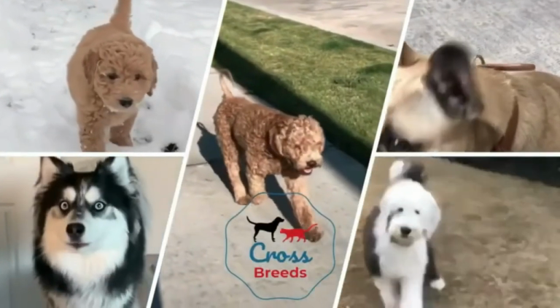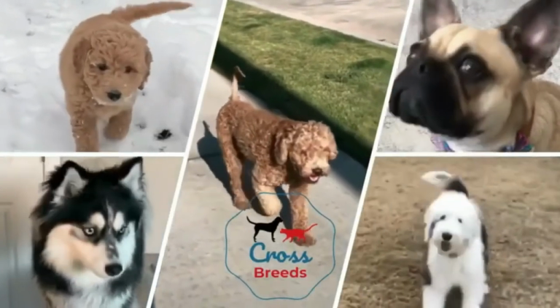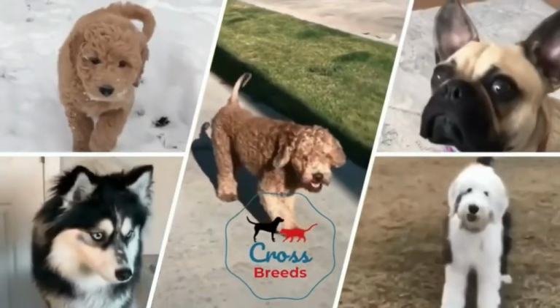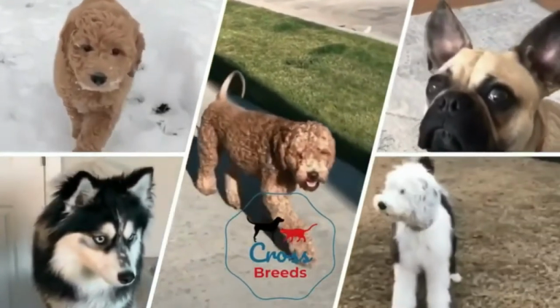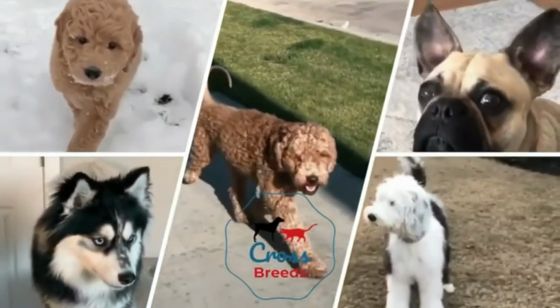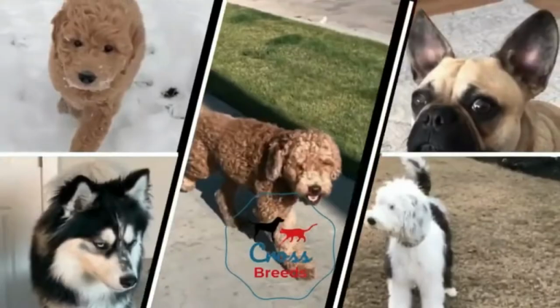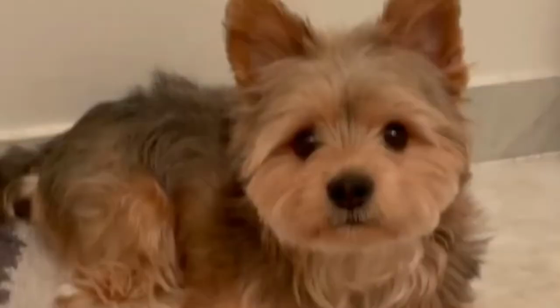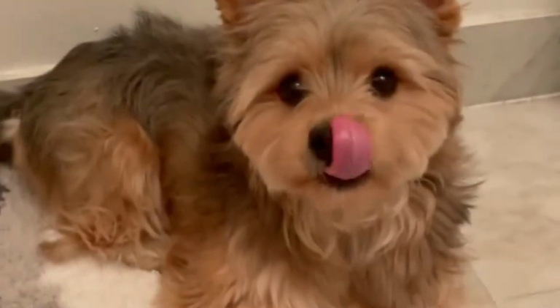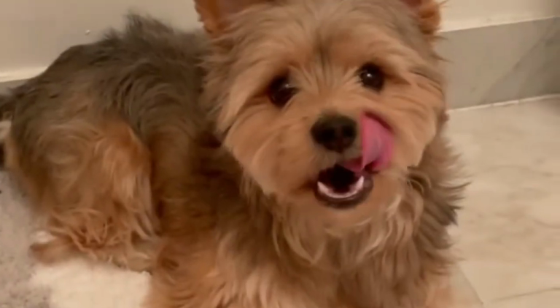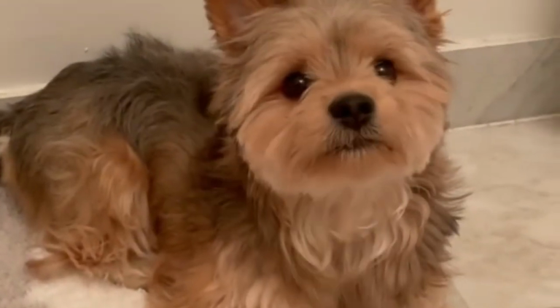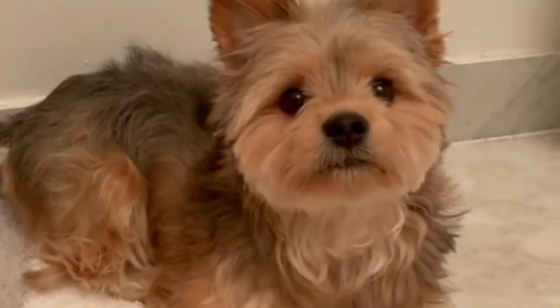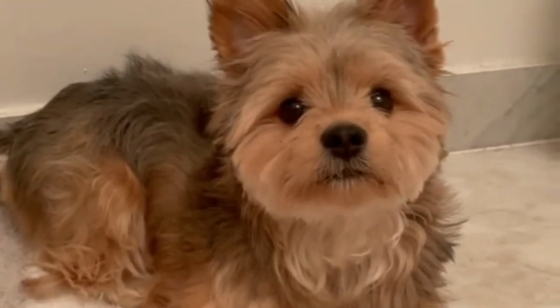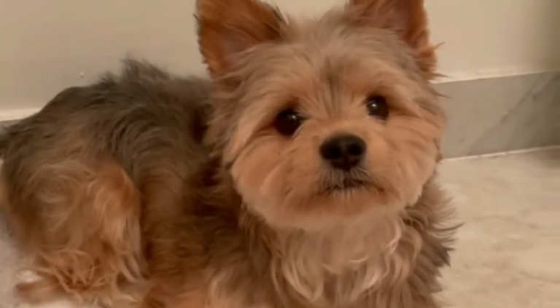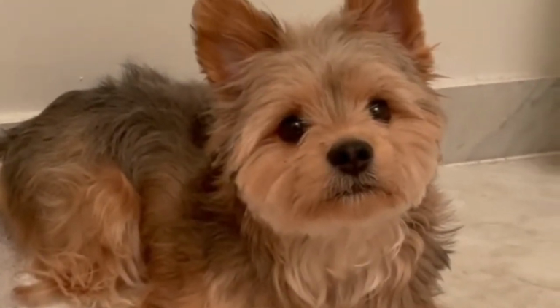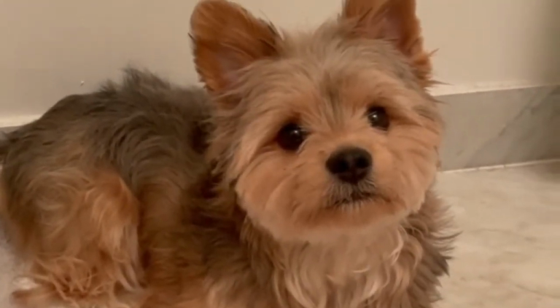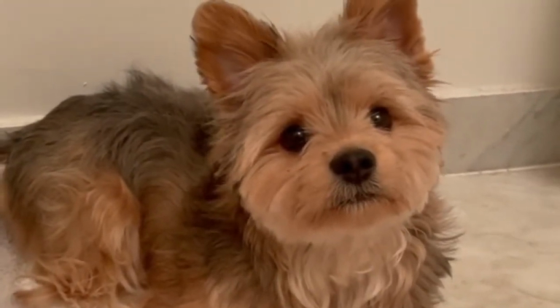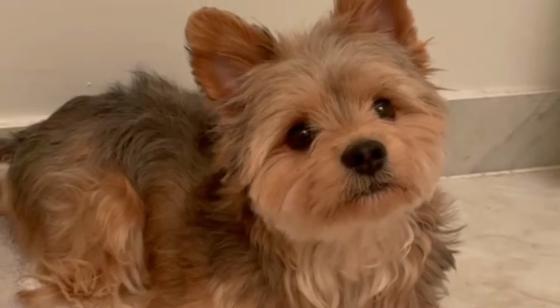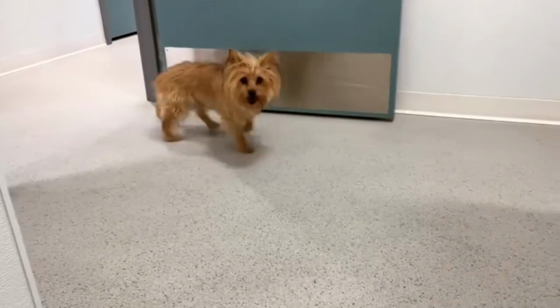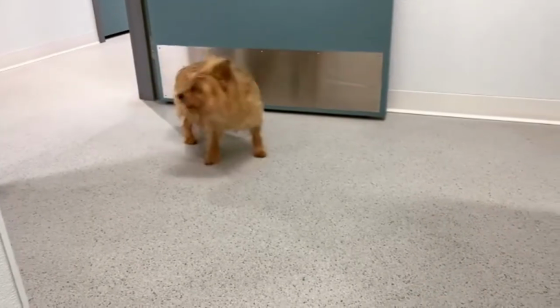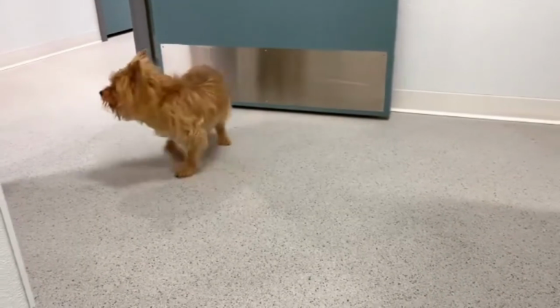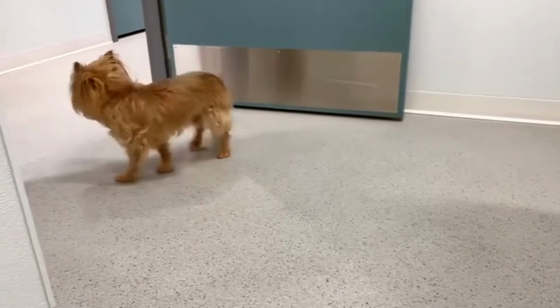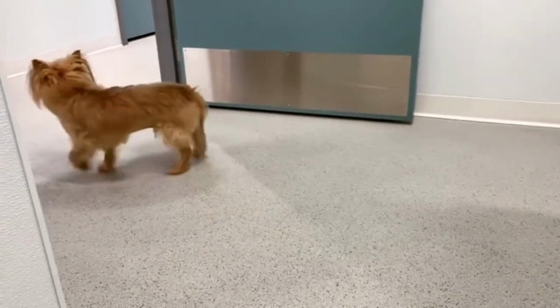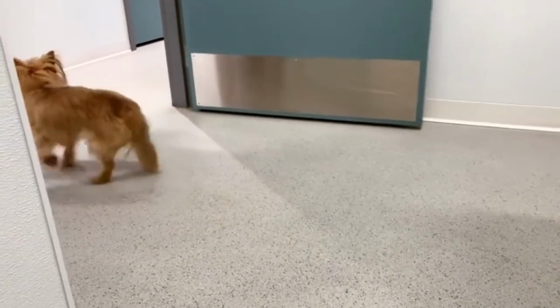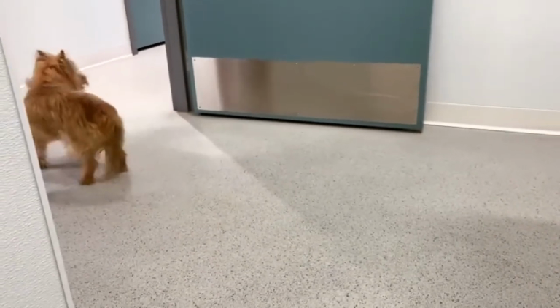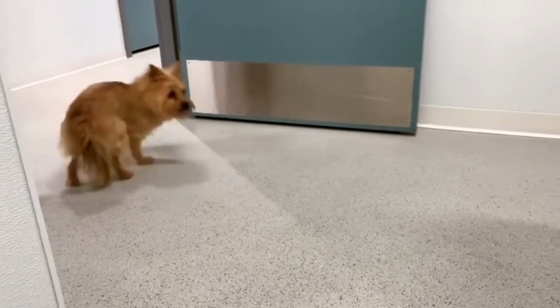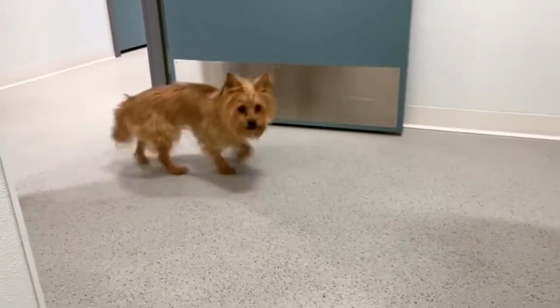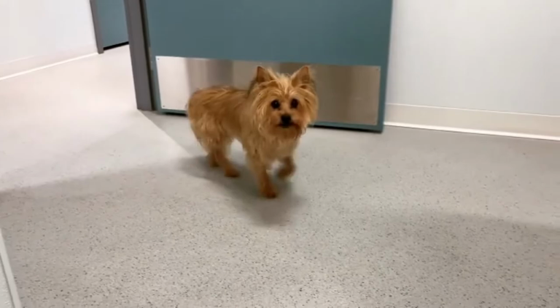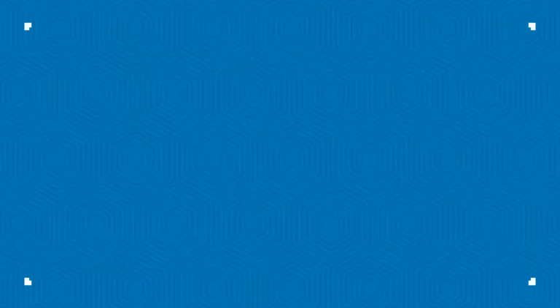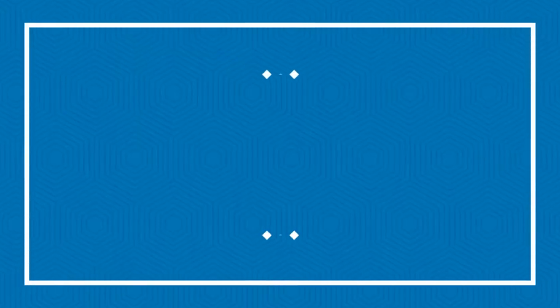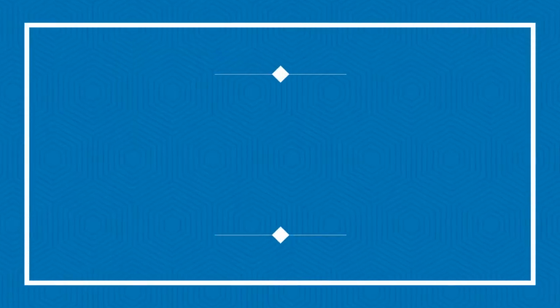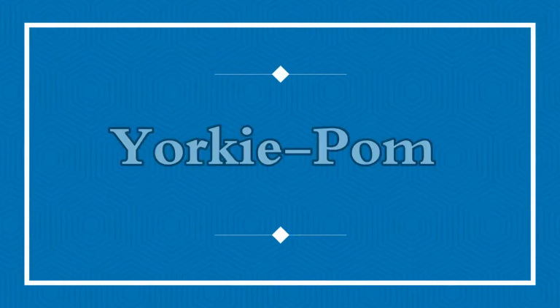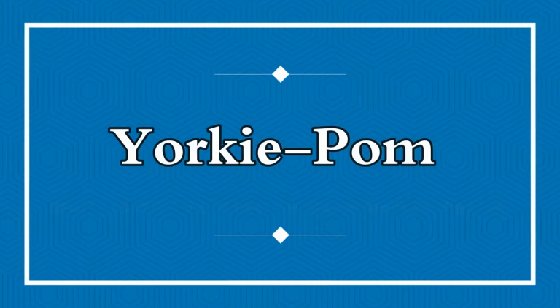Hello friends, welcome to the Crossbreeds YouTube channel. The Yorkie Pom is known by many names, including Porky and Yoranian. The Yoranian is a delightful cross between a Yorkshire Terrier and a Pomeranian. Today in this video we will discuss the Yorkie Pom — everything you need to know before buying.